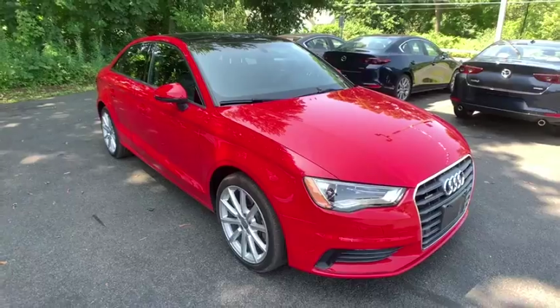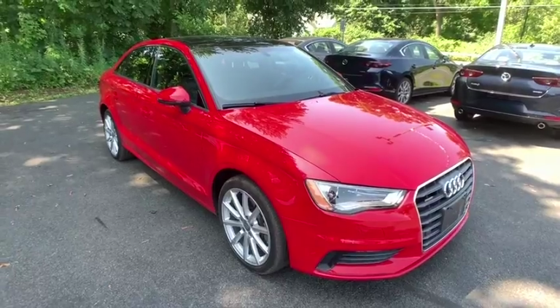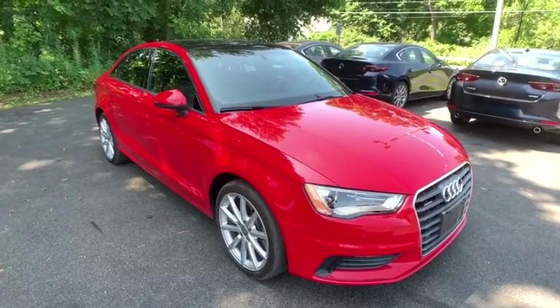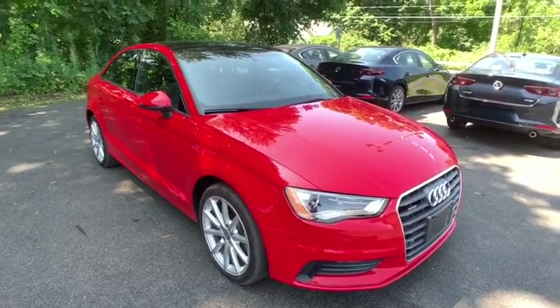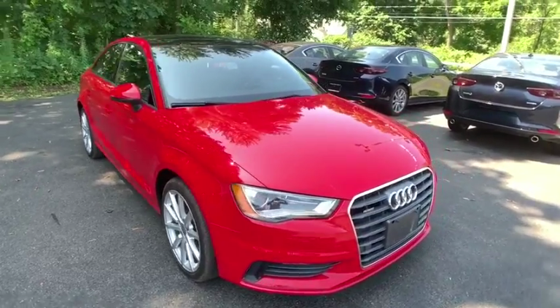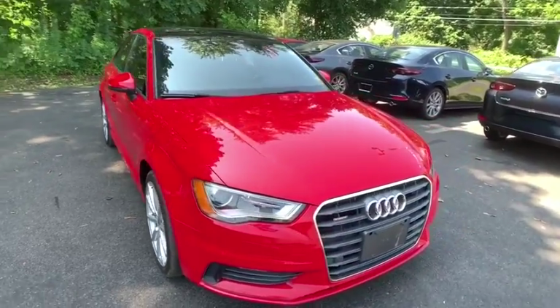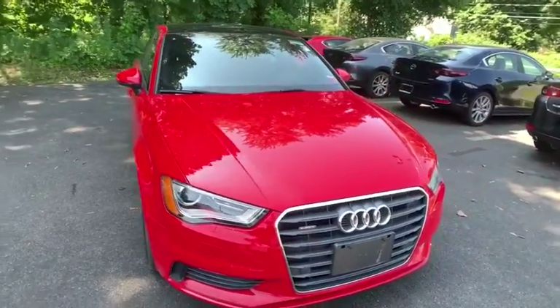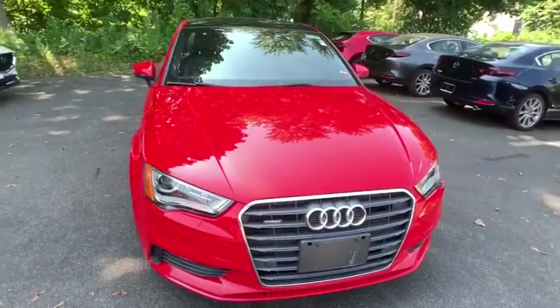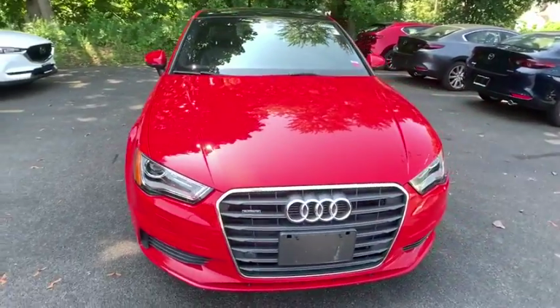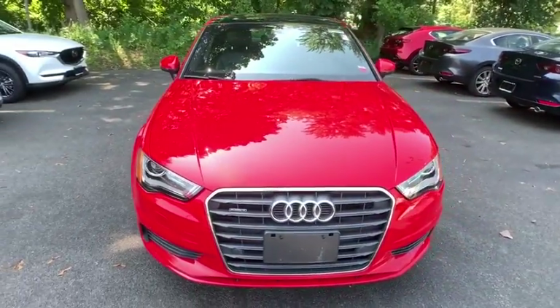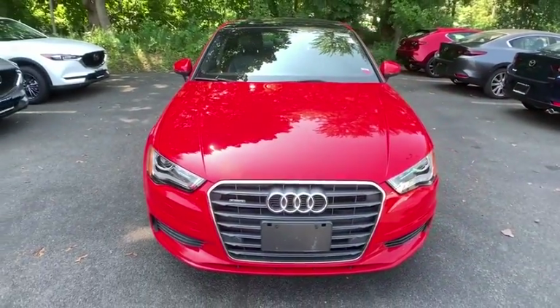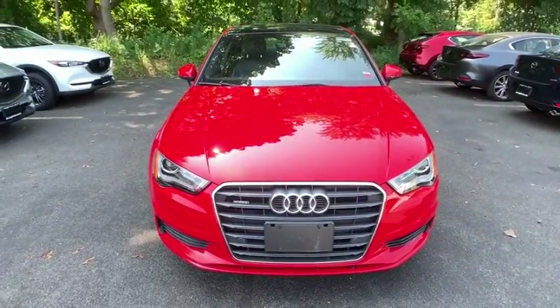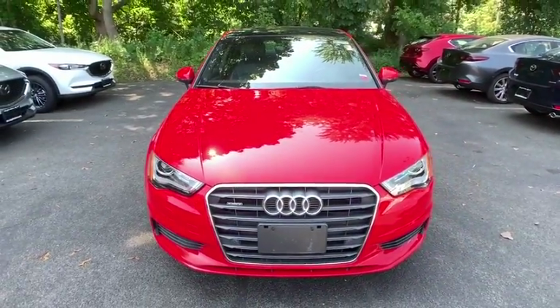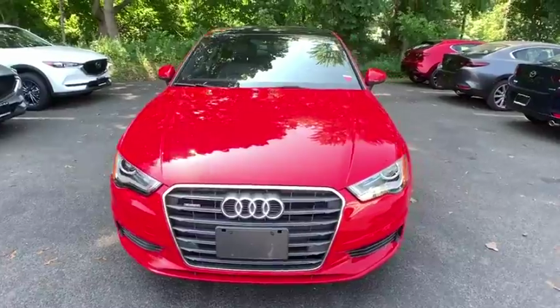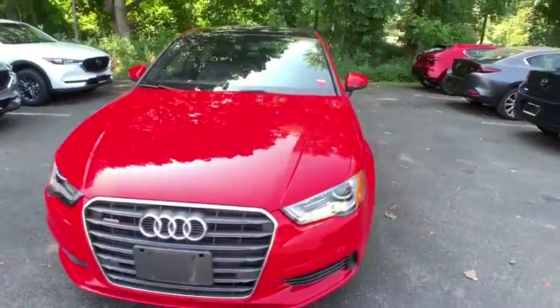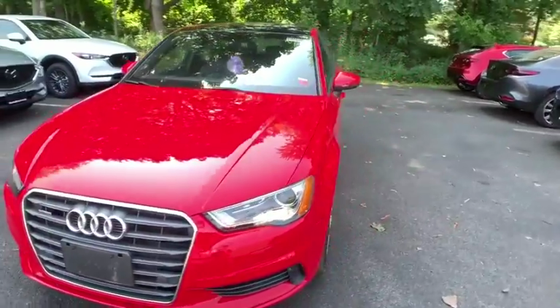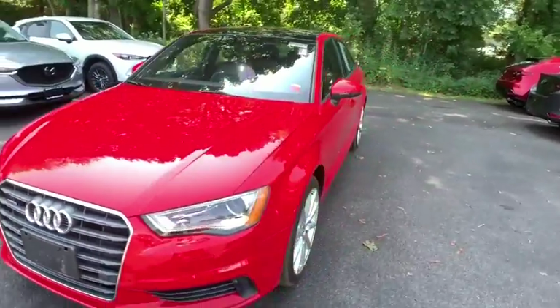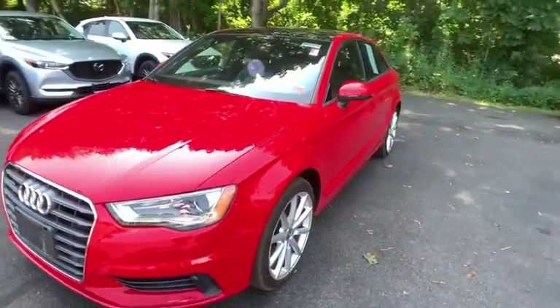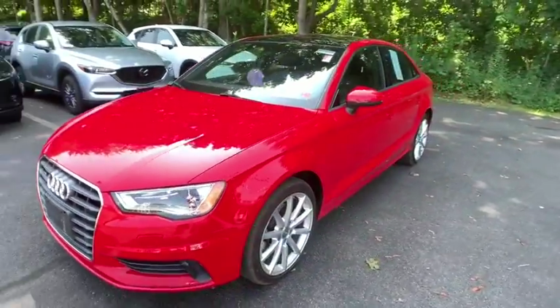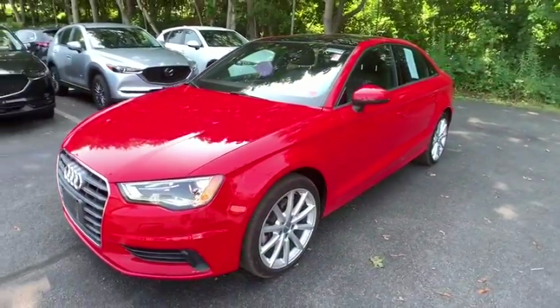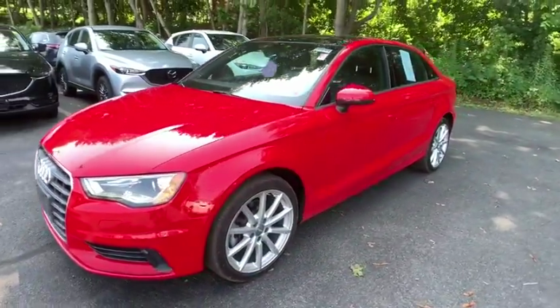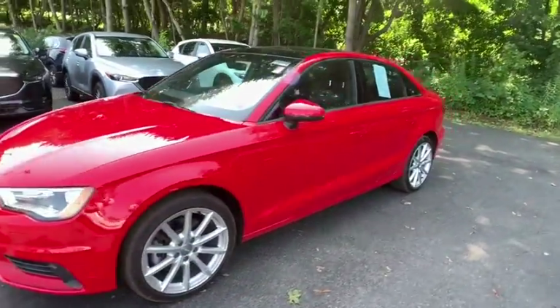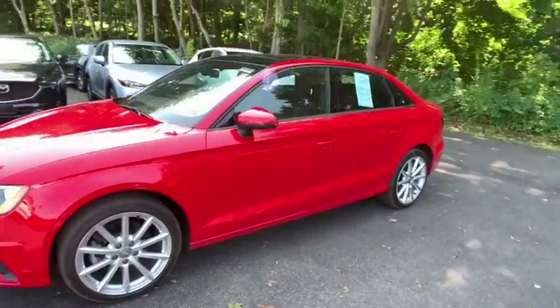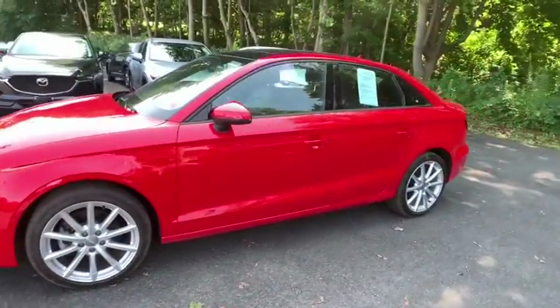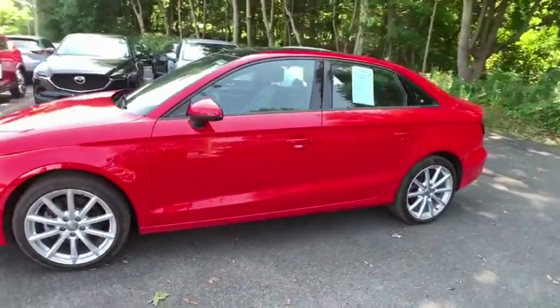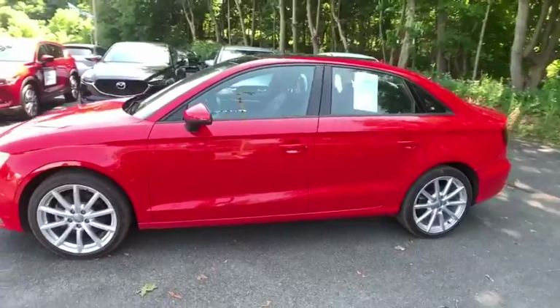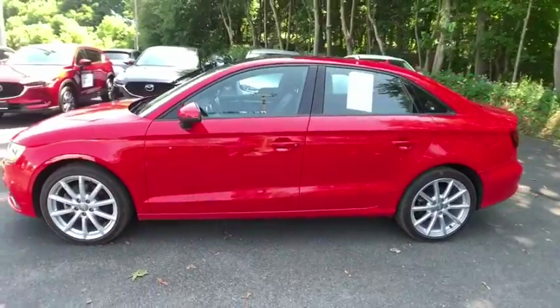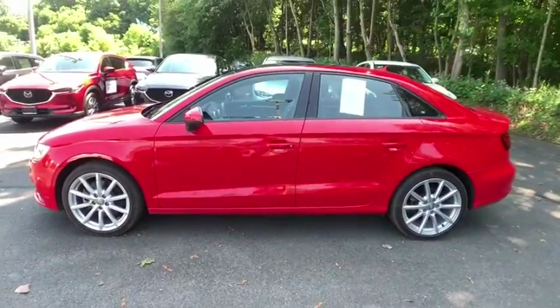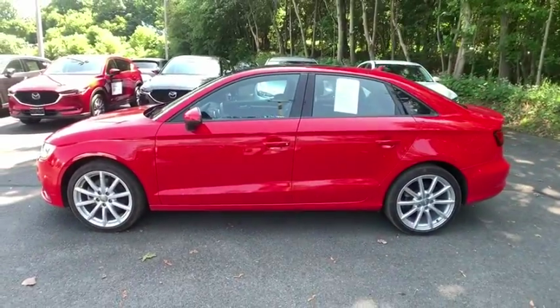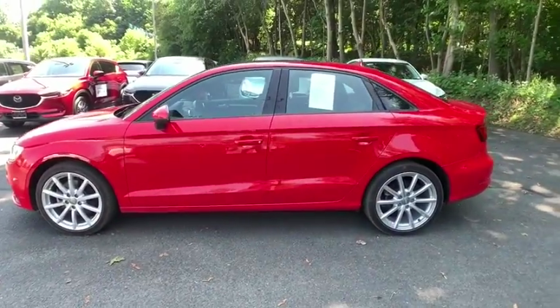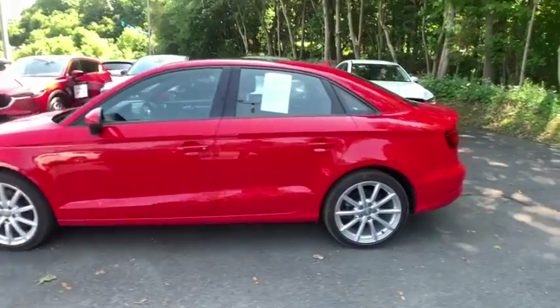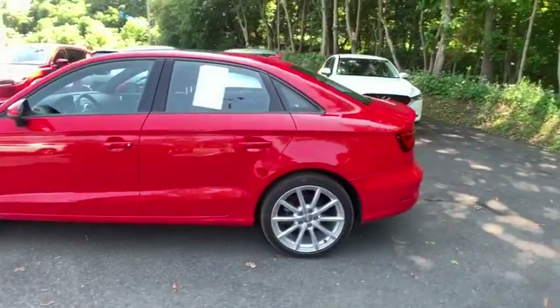We are pleased to show you the 2016 Audi A3. The Audi A3 is a lovely premium hatch that deserves attention. It works on almost every level. Here are some of this vehicle's great options.